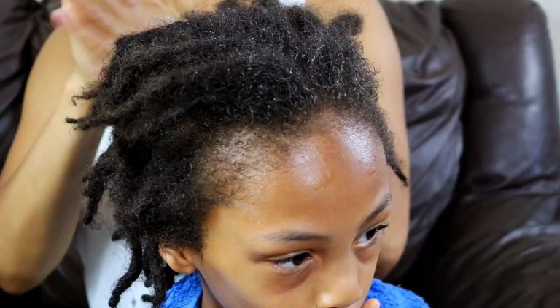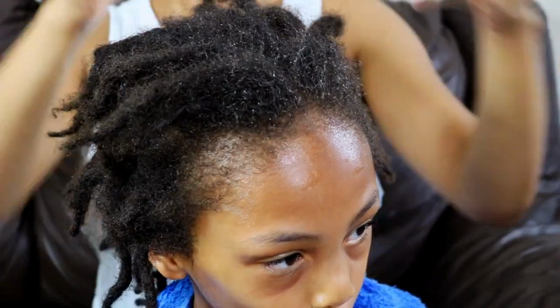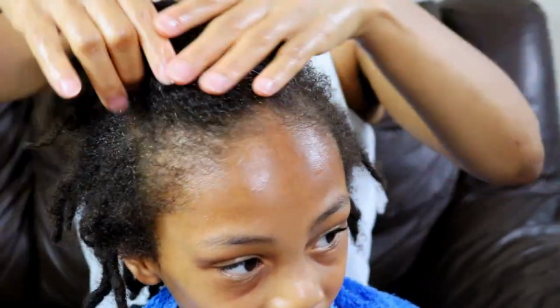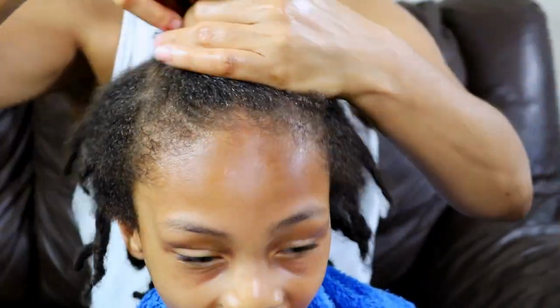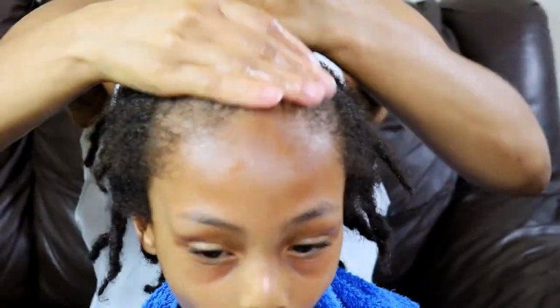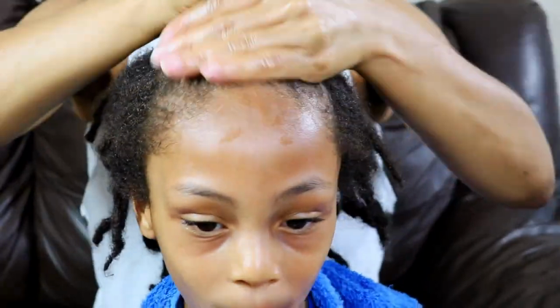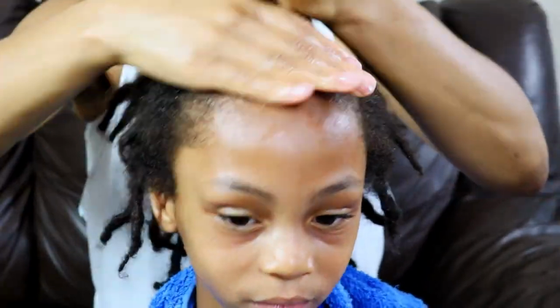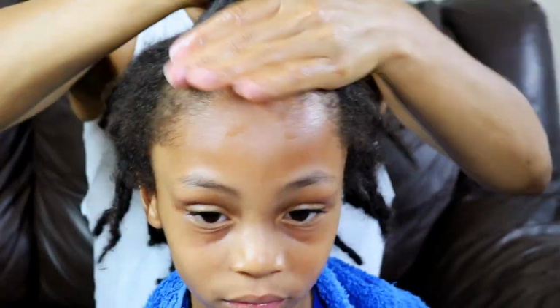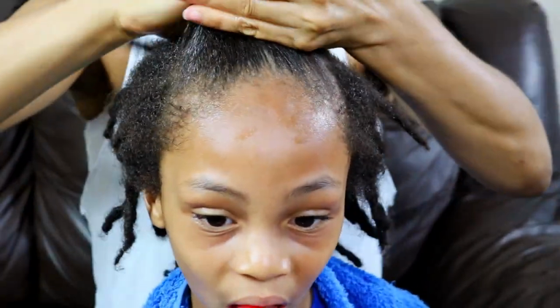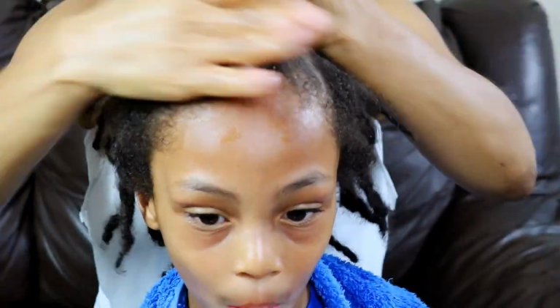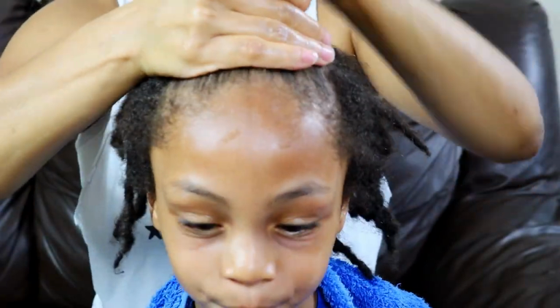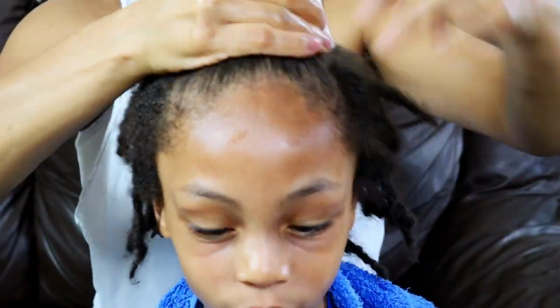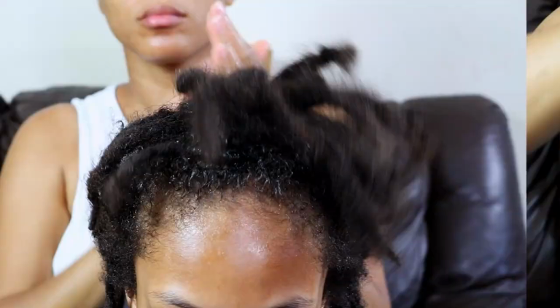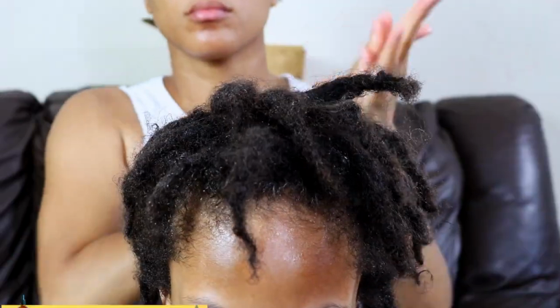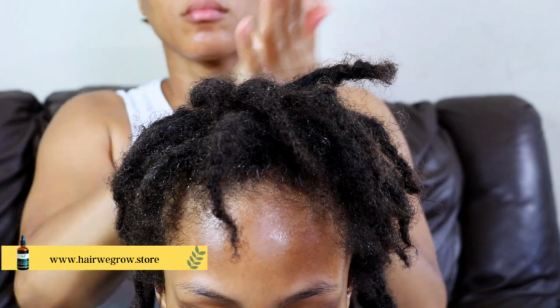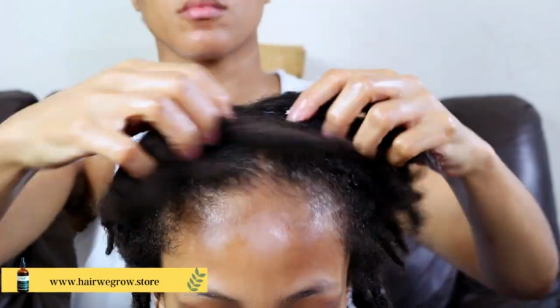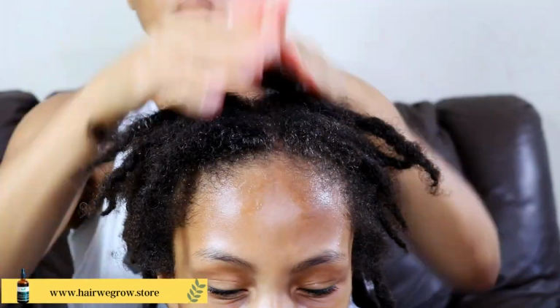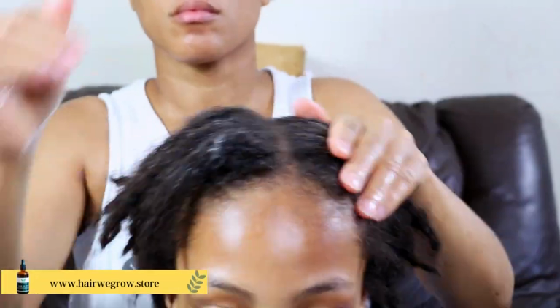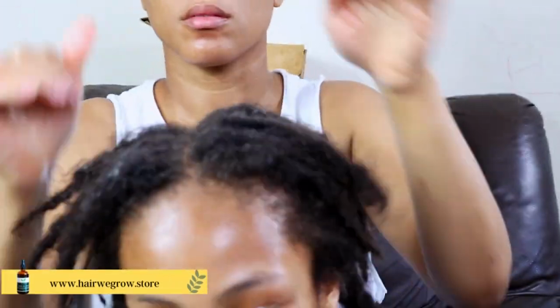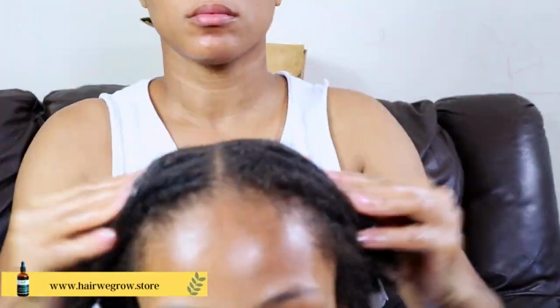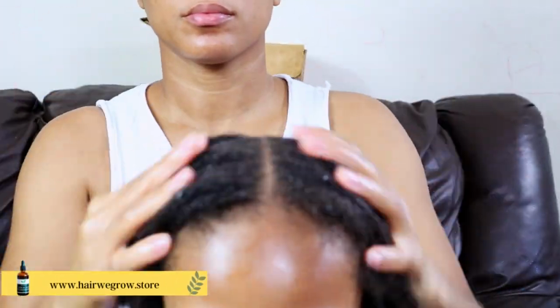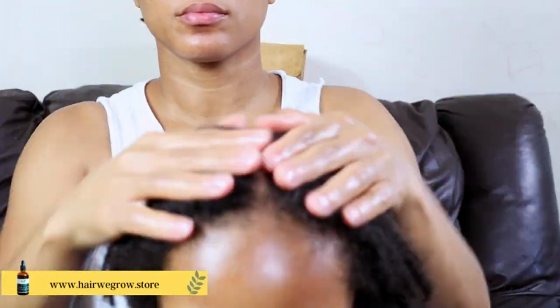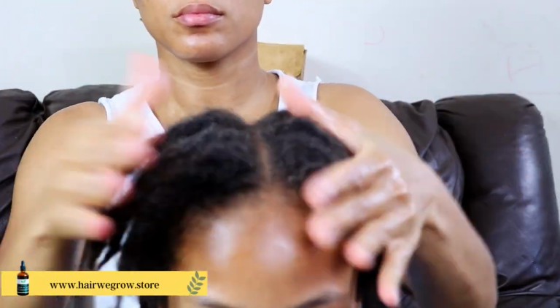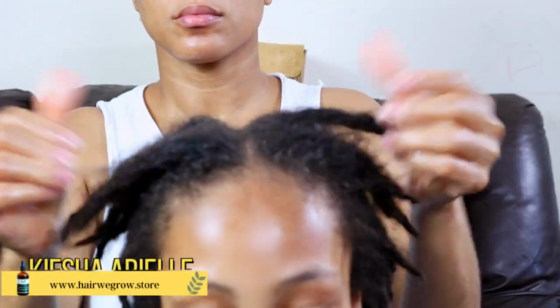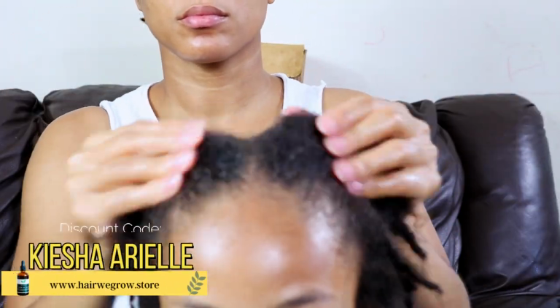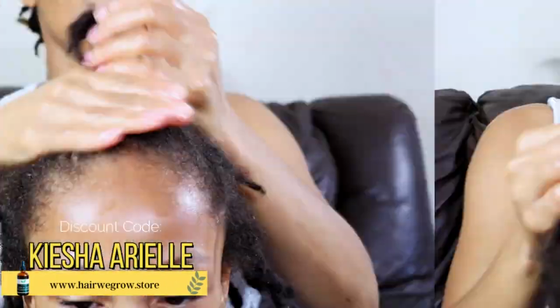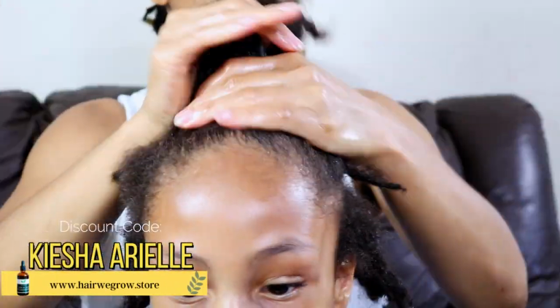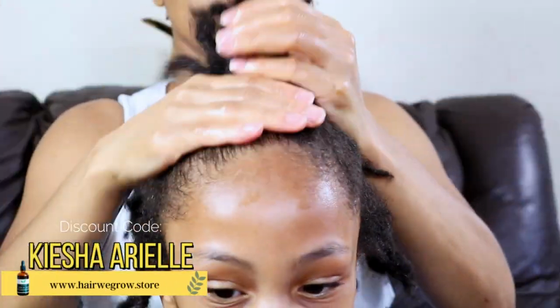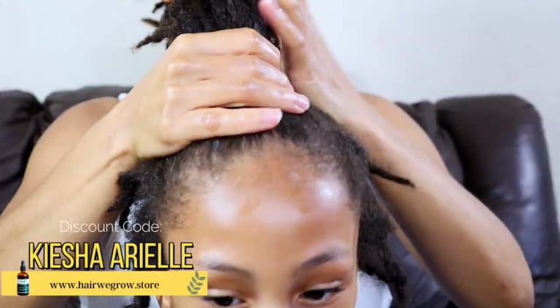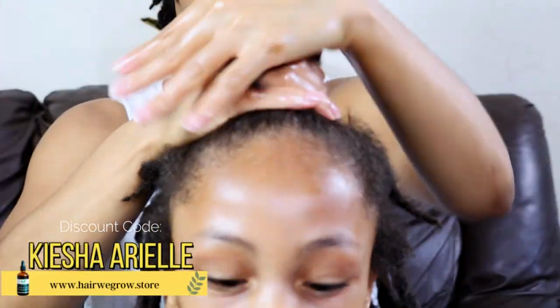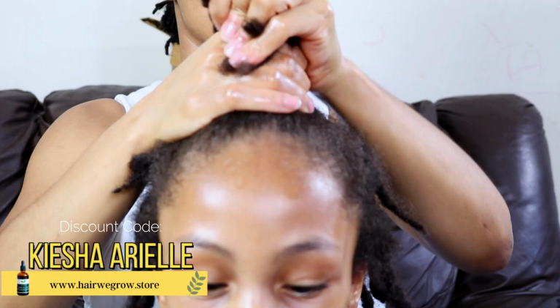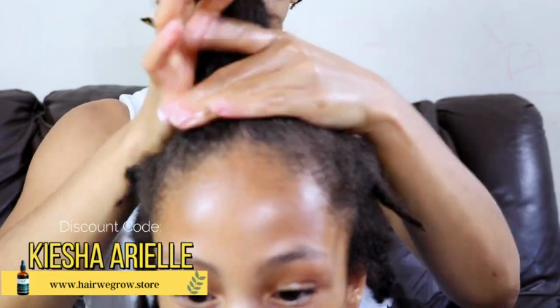If you're interested in trying the Hair We Grow products, then go ahead and visit the website on screen as well as in the description bar below, and use code KESHAARIEL to get 15% off your order.